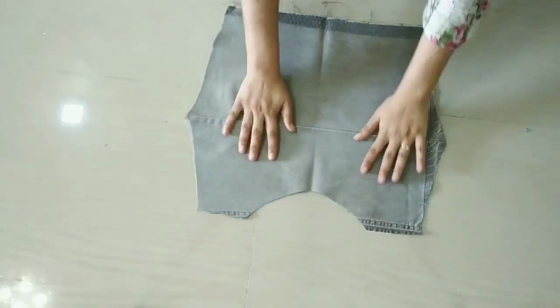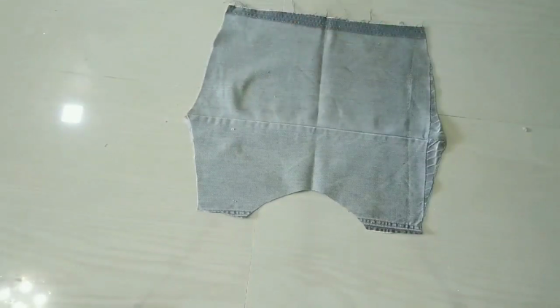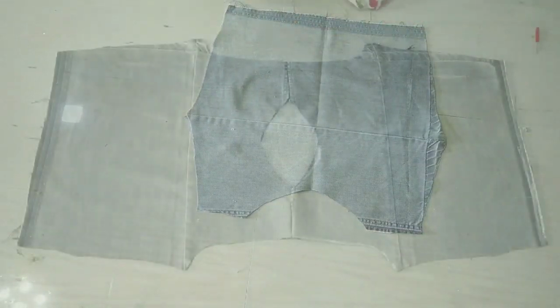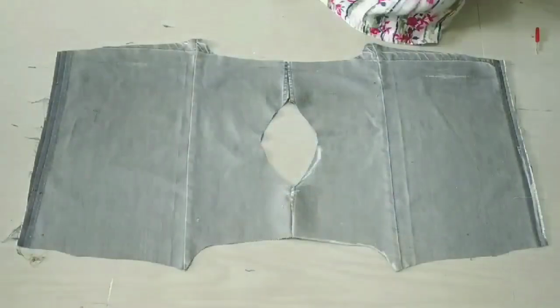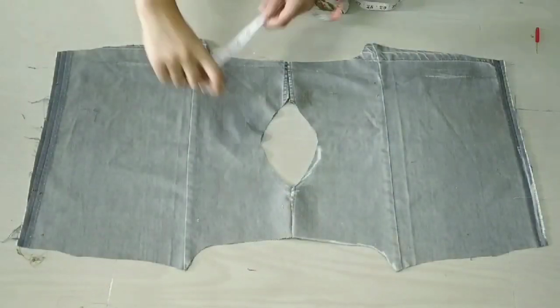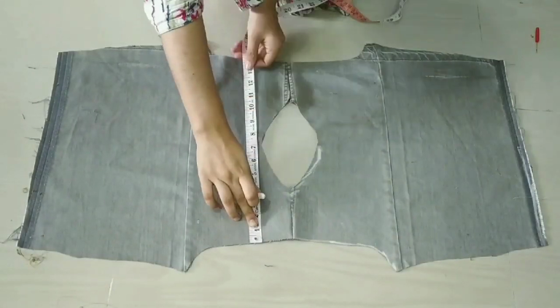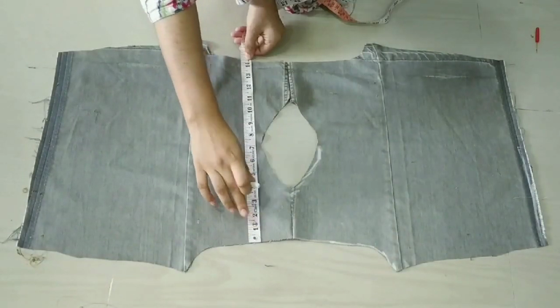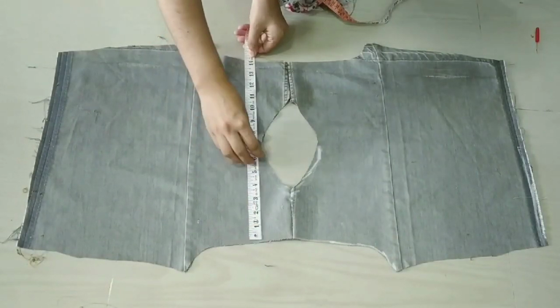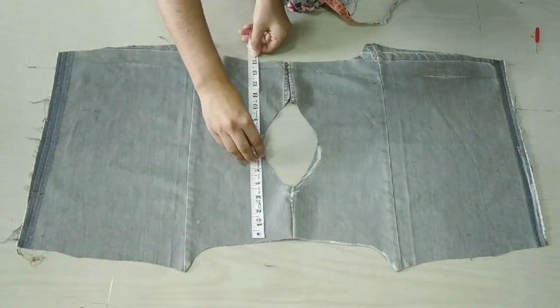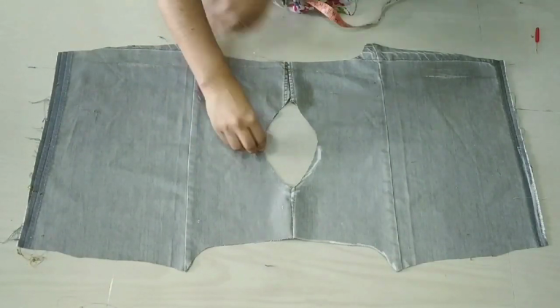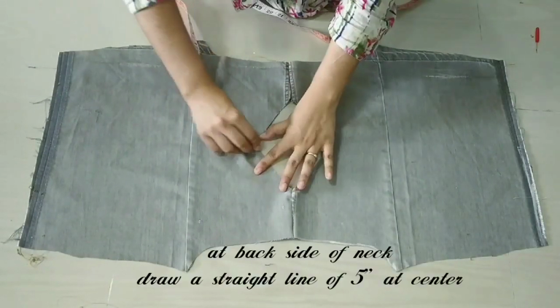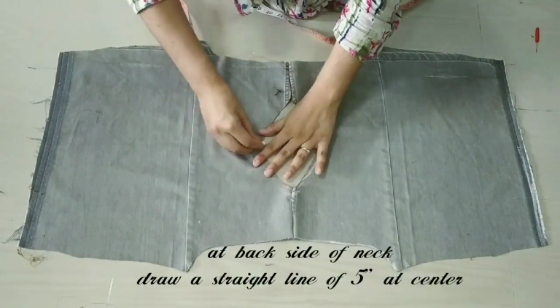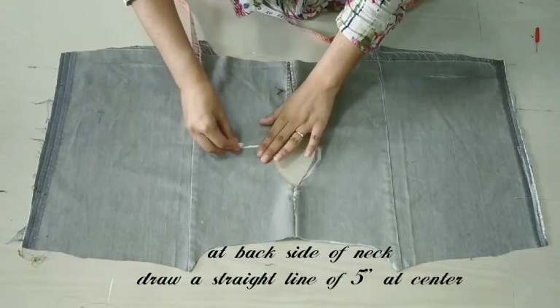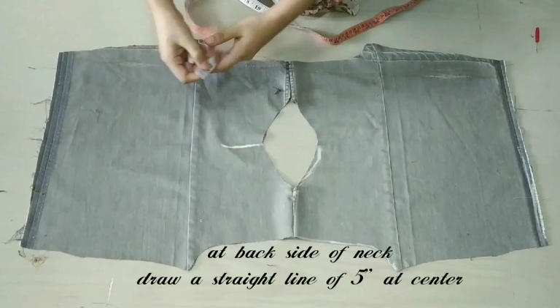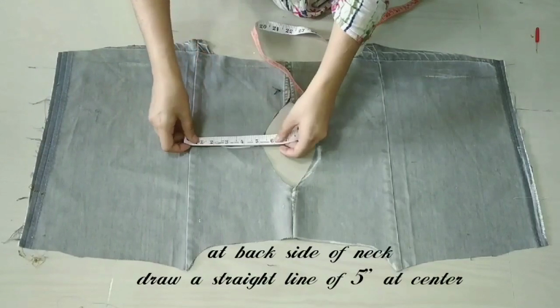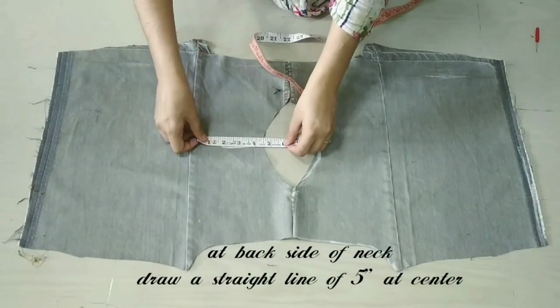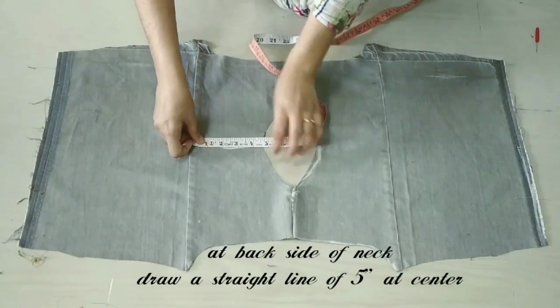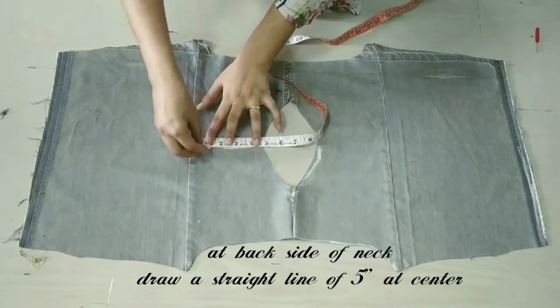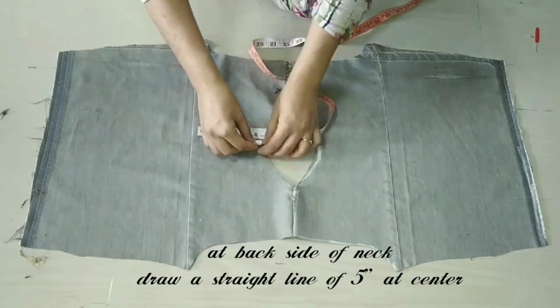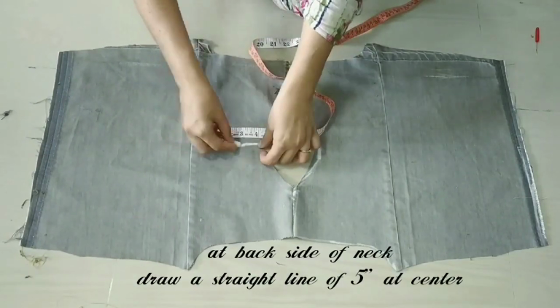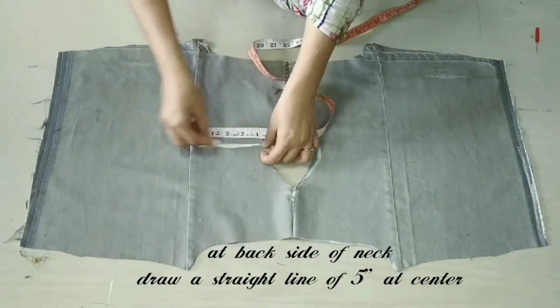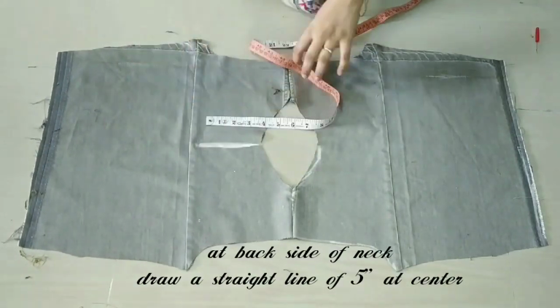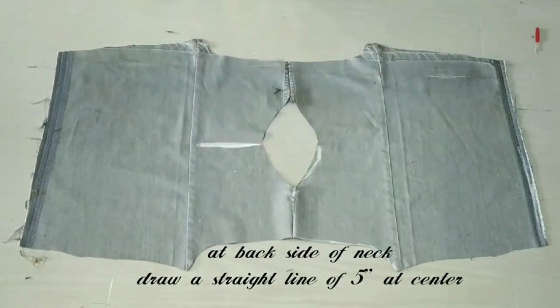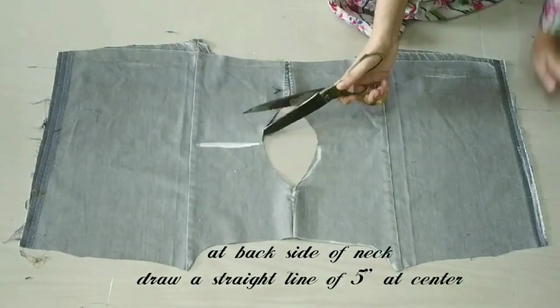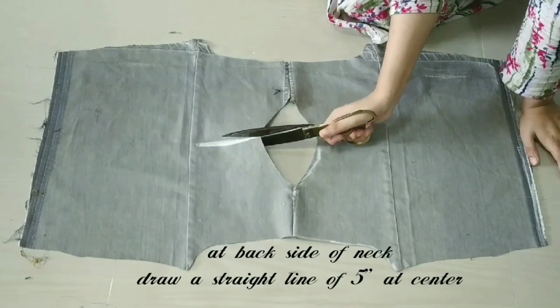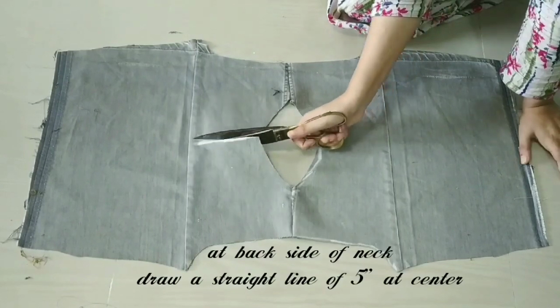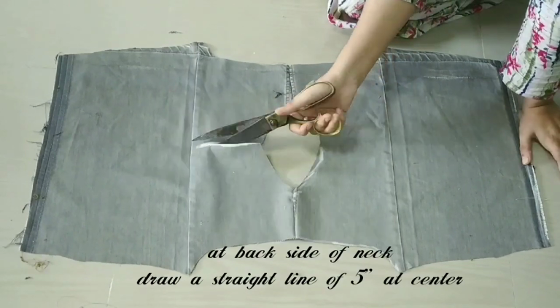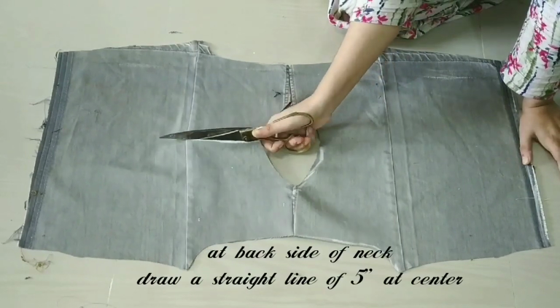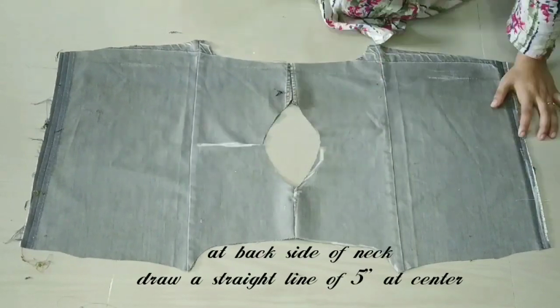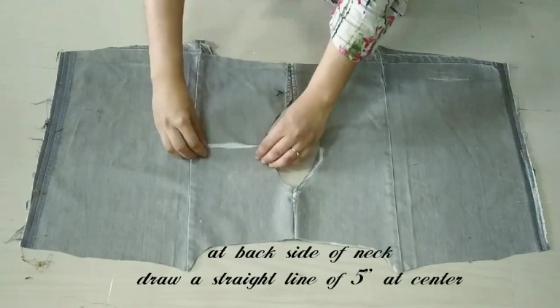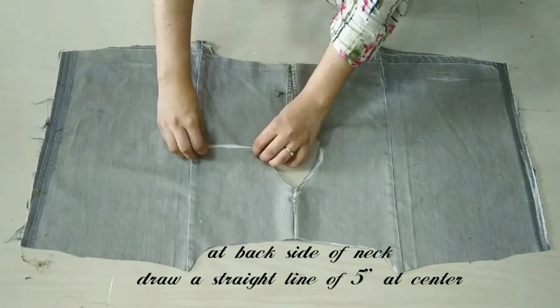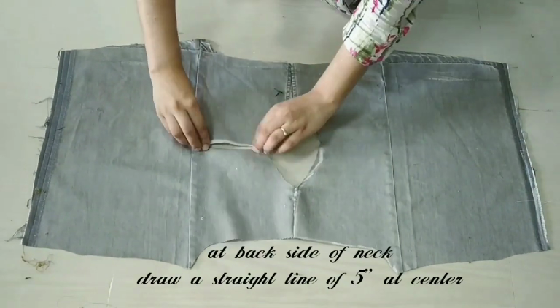We will attach the shoulder to the back side of the neck. We will cut off the back side of the neck — at least 5 inches in a straight line and cut it. After cutting all over the neck, we will hem the same way.